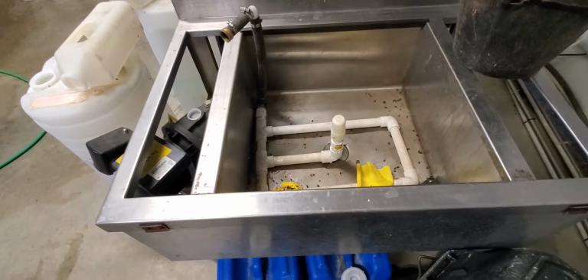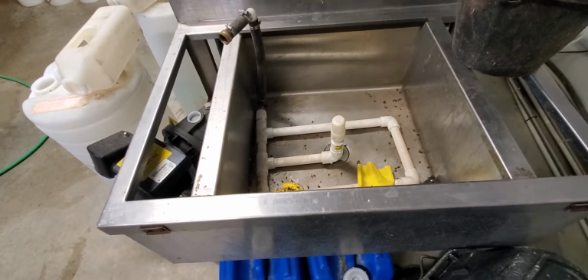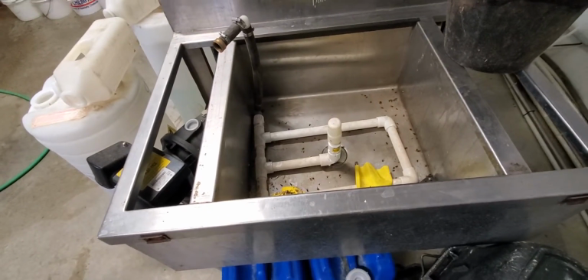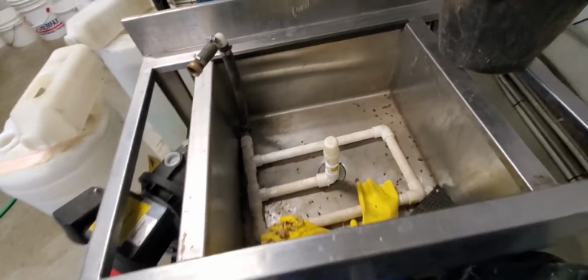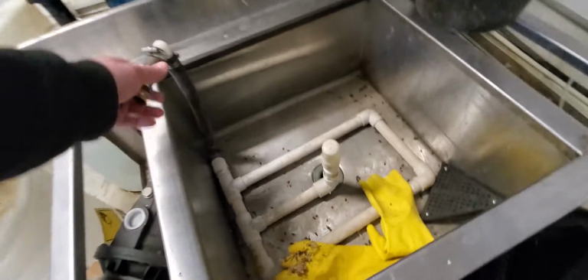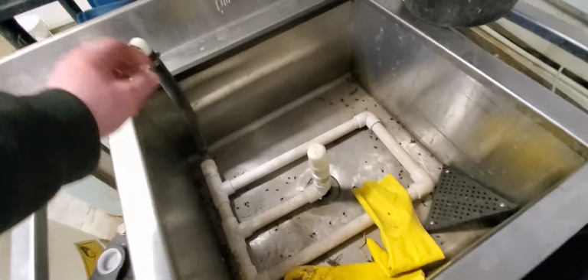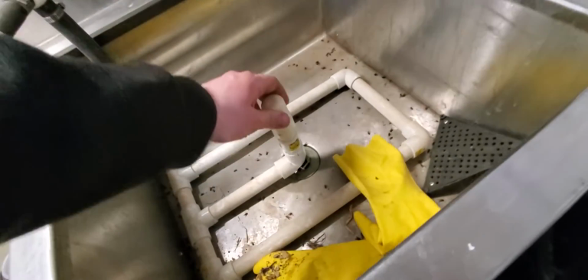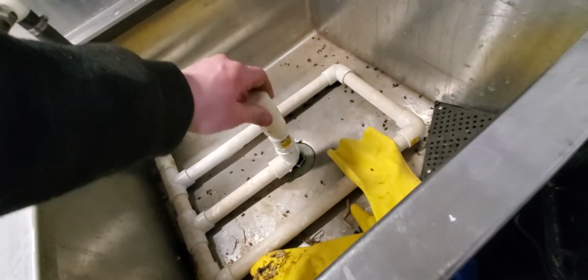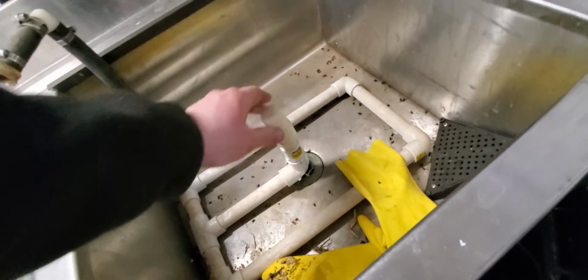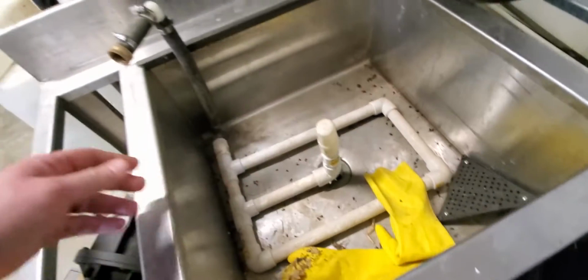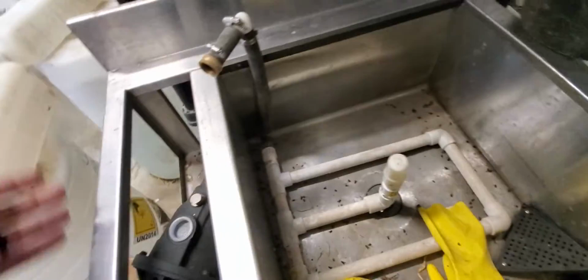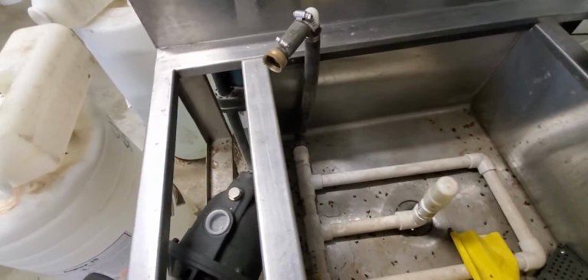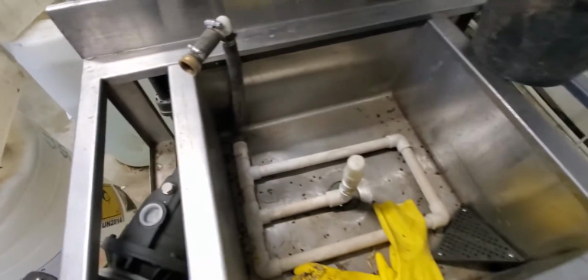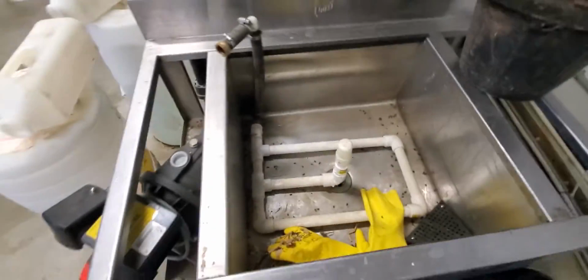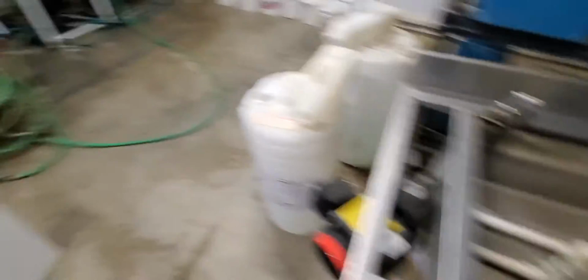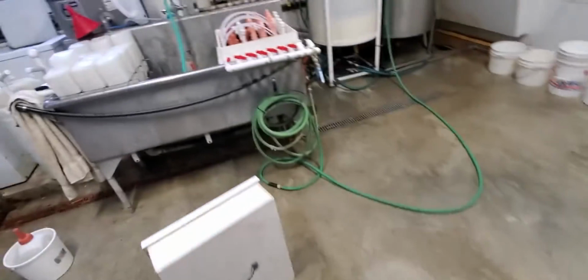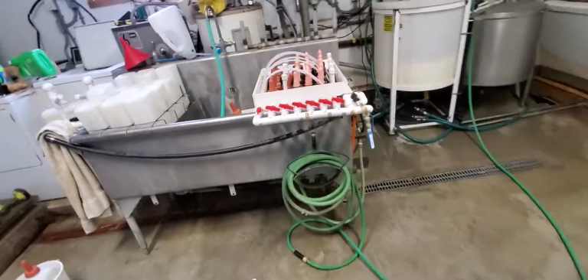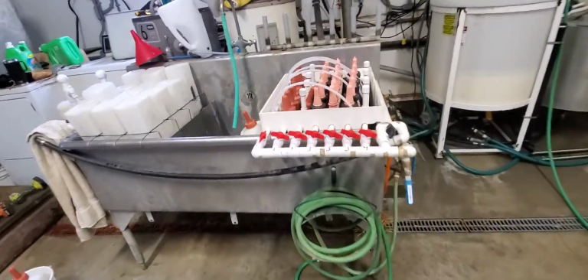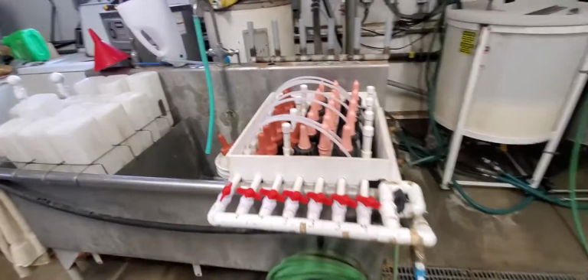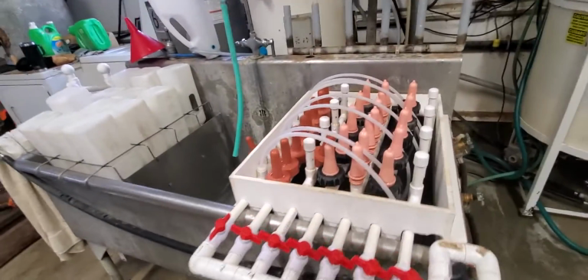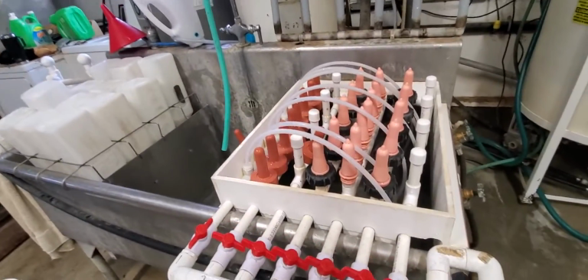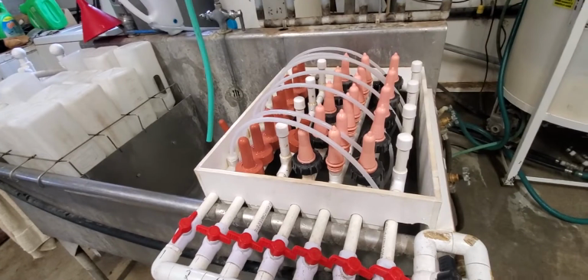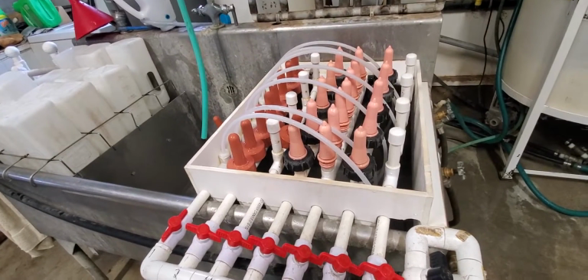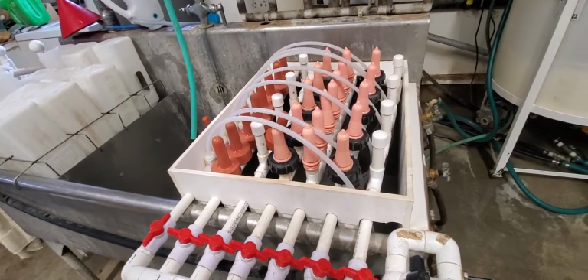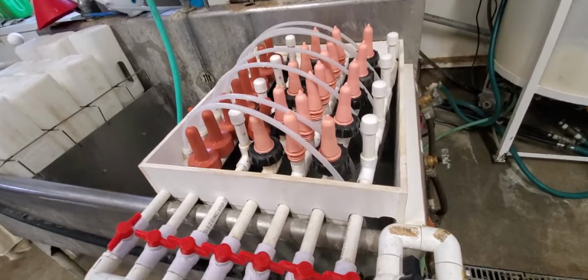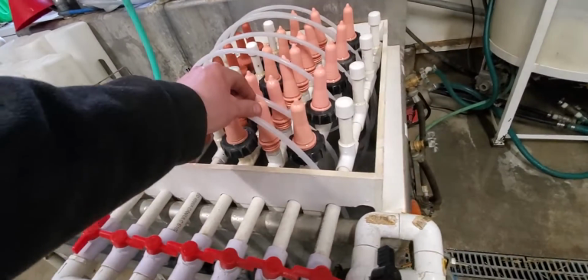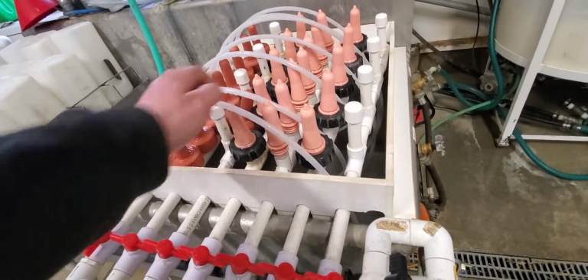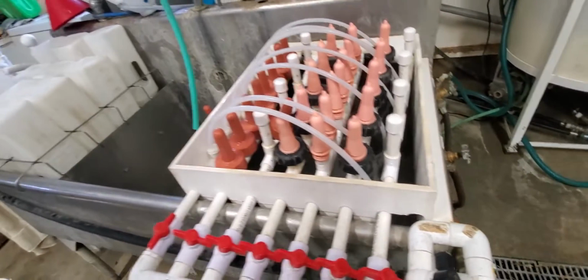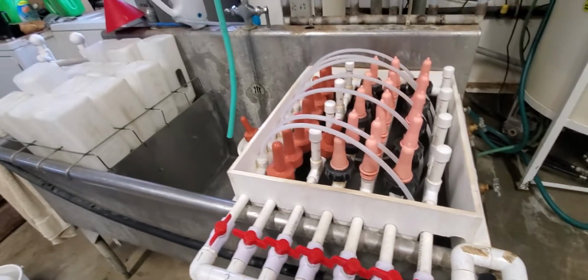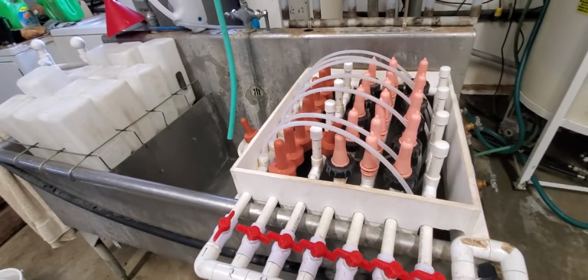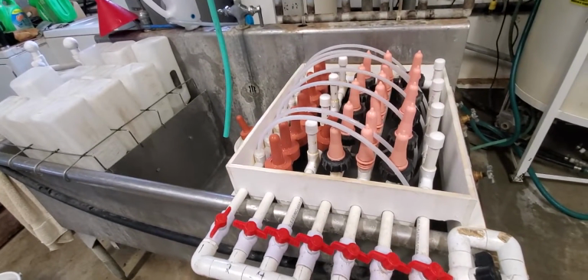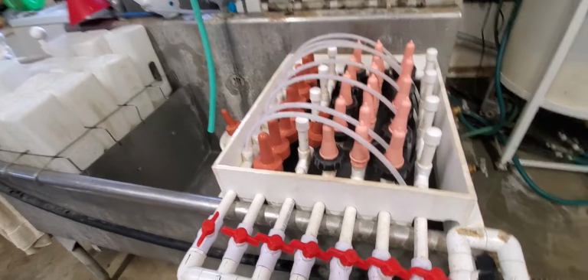This is going to be a bucket washer — same concept: you set the bucket on here with a sprayer and a pump underneath. But I have way more things I should be doing instead of finishing that. Give it a try and reach out if you have any questions. Thanks for listening.